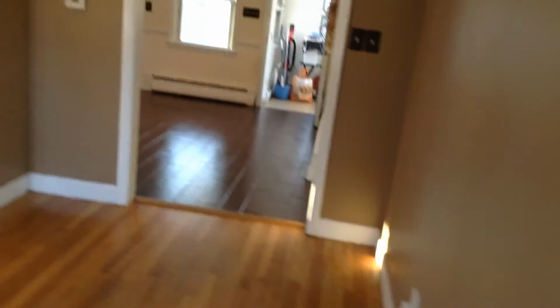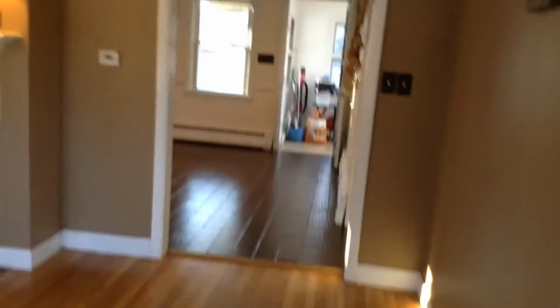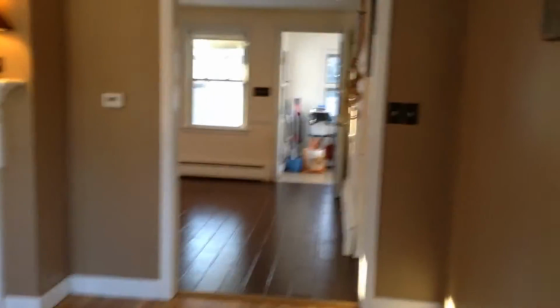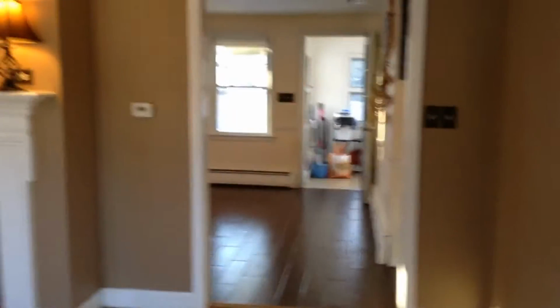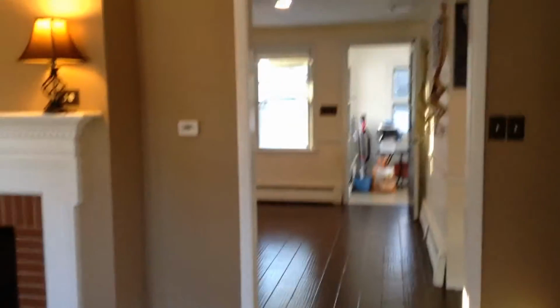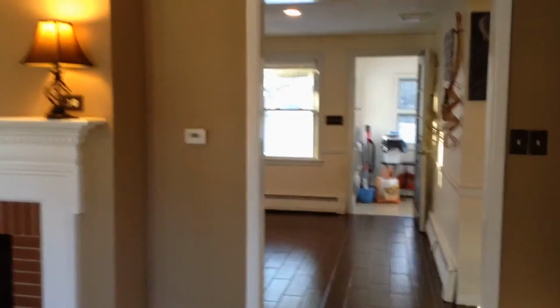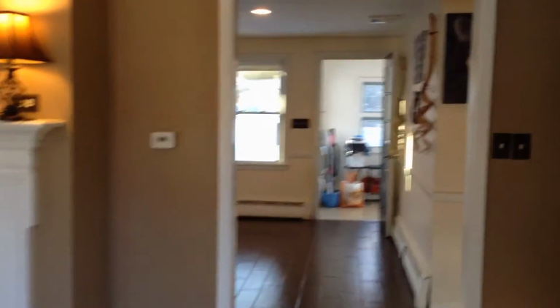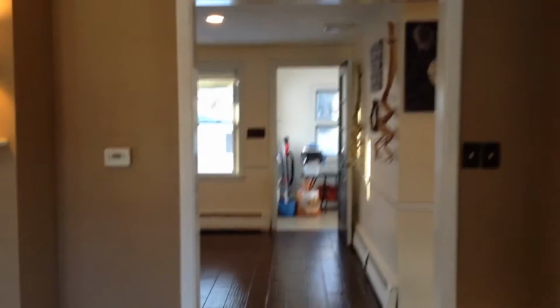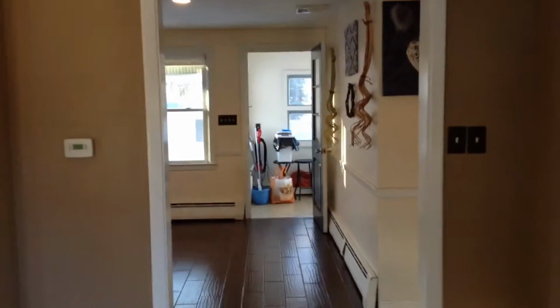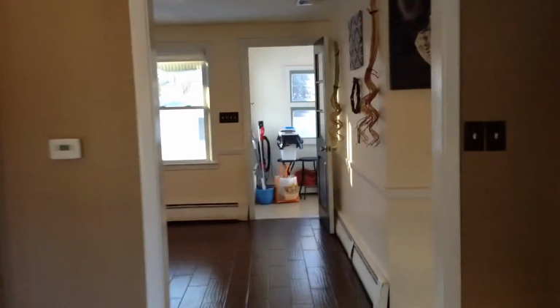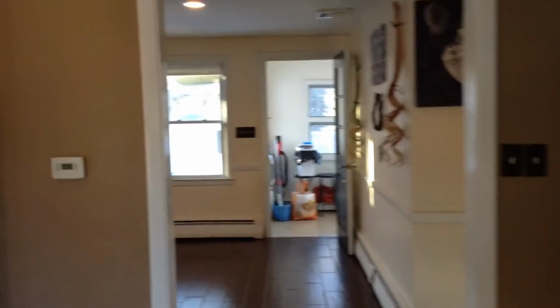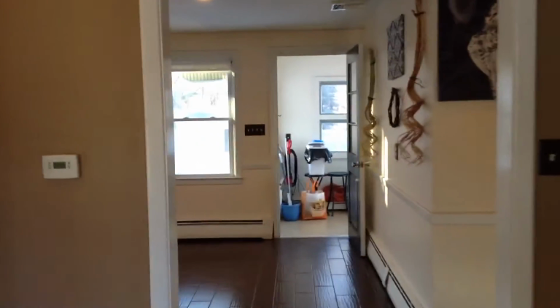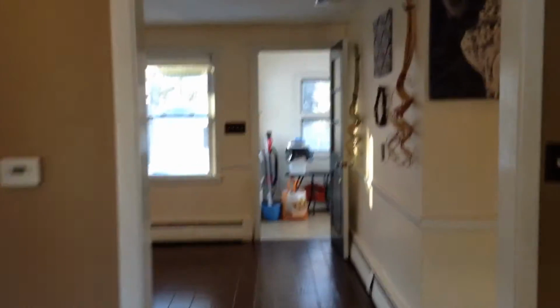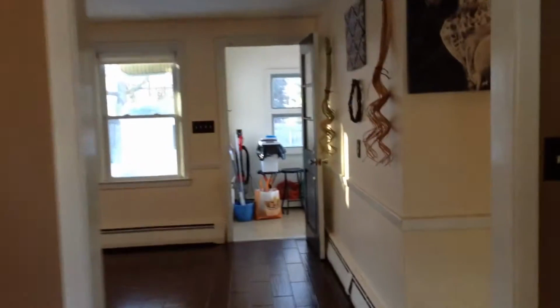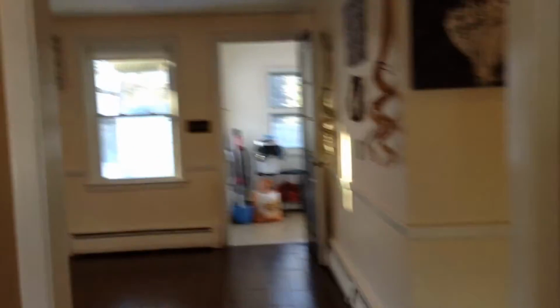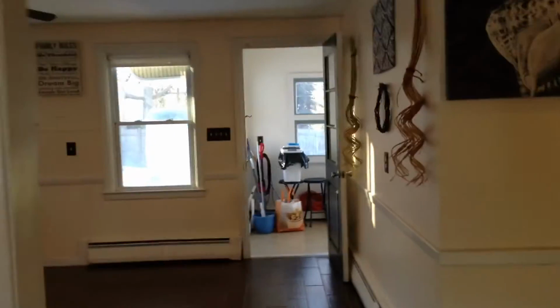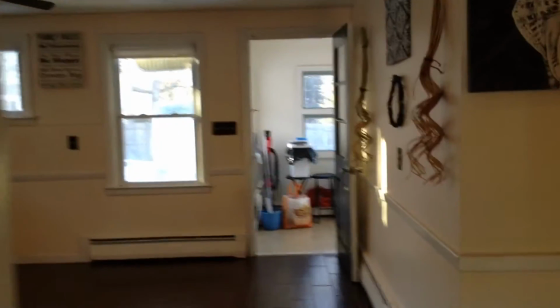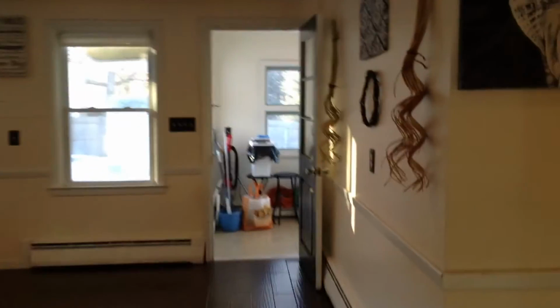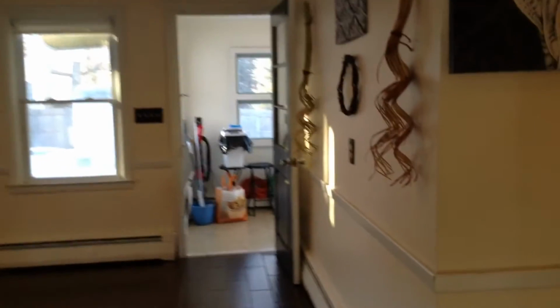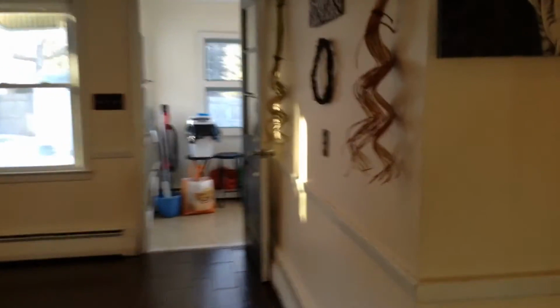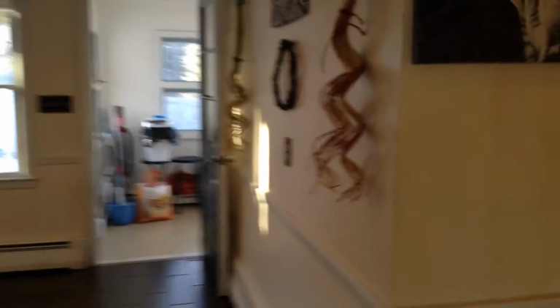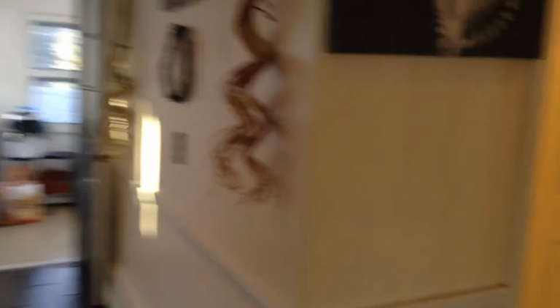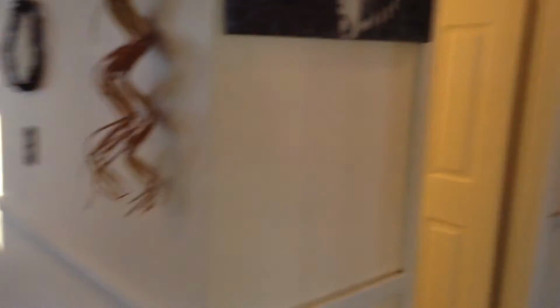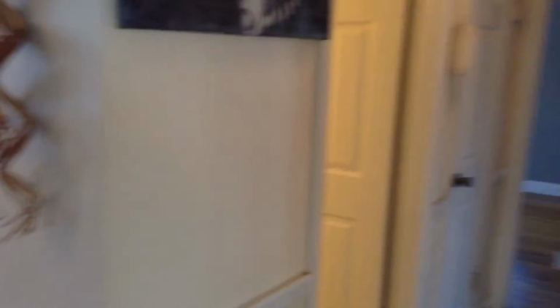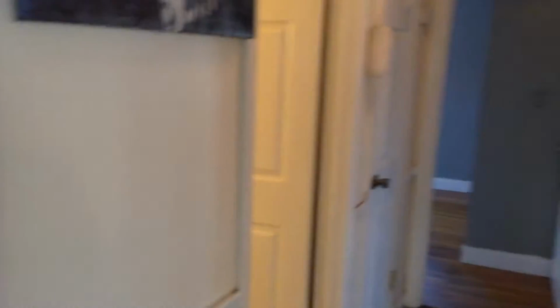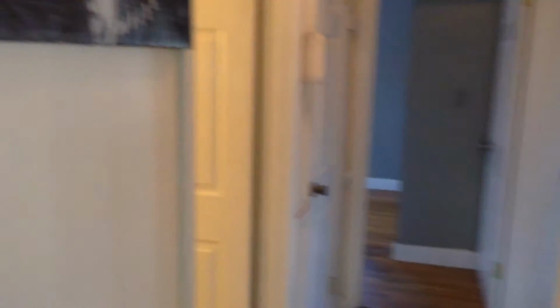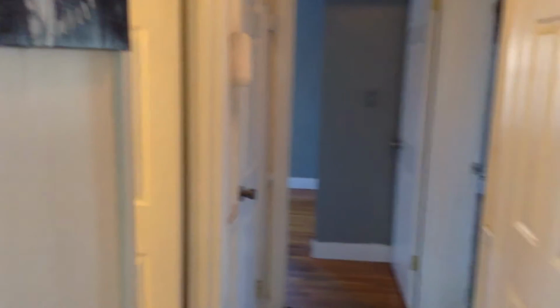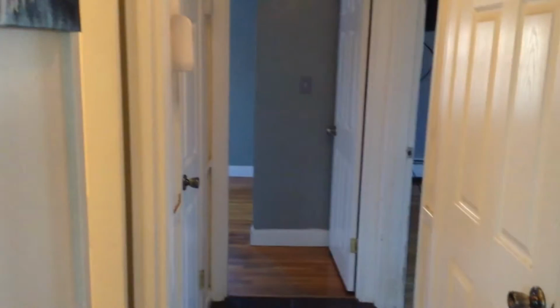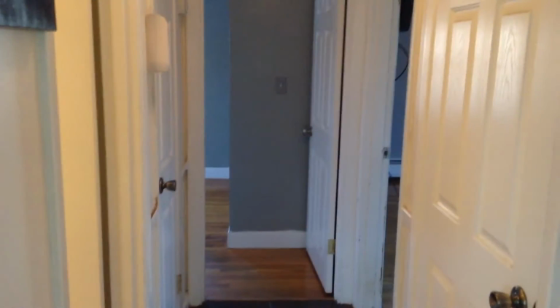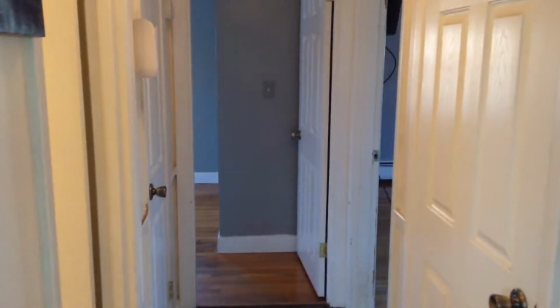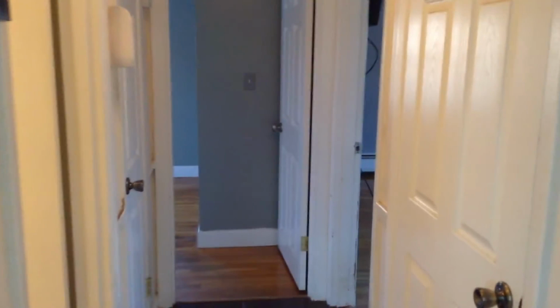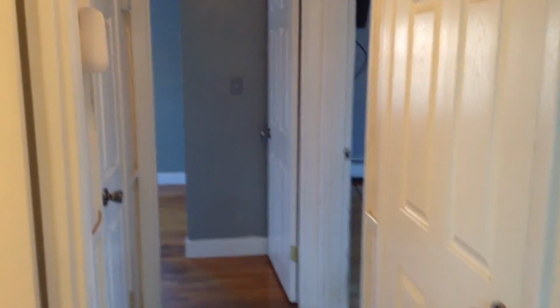As a tenant with Nexus Property Management, you enjoy the benefit of paying your rent online as well as filing maintenance requests online and chatting live with our staff 24-7.